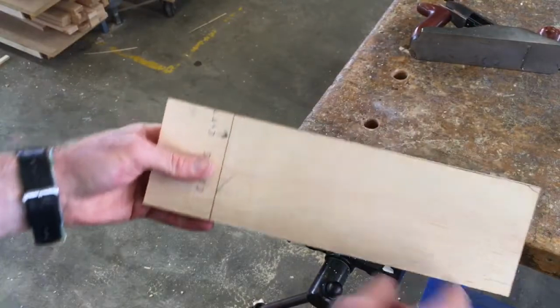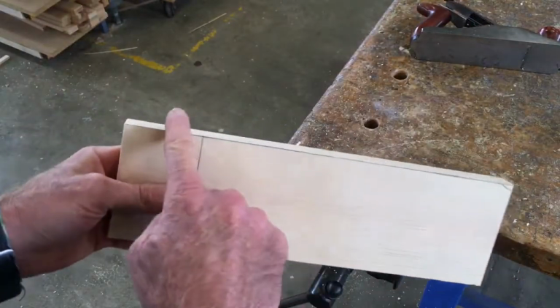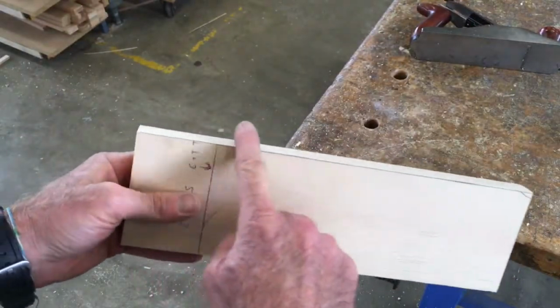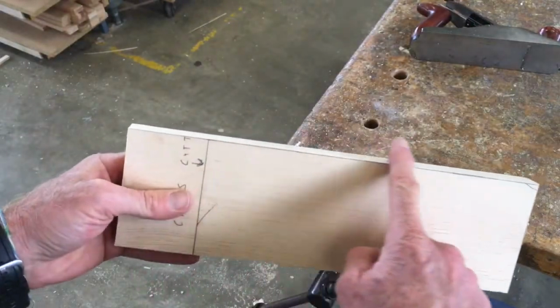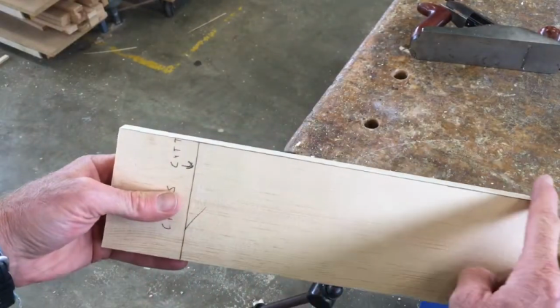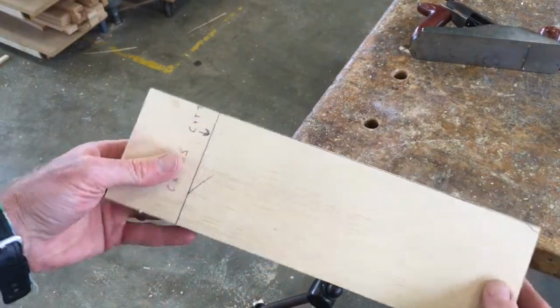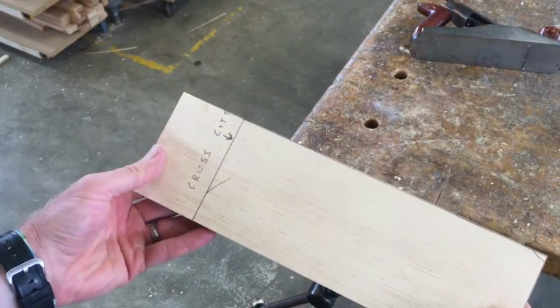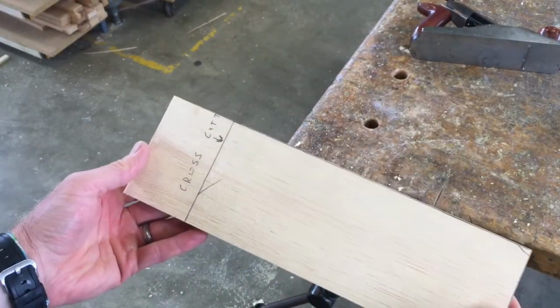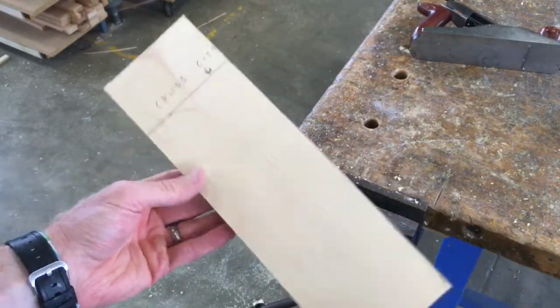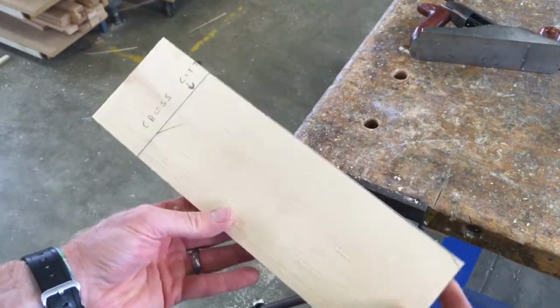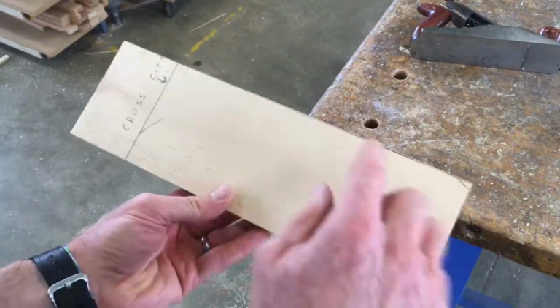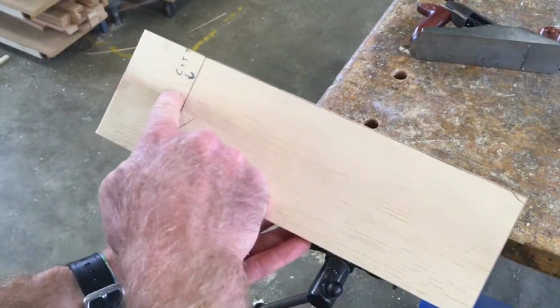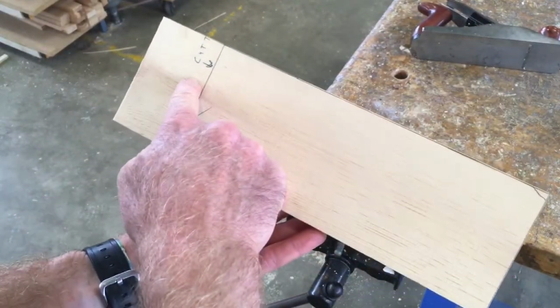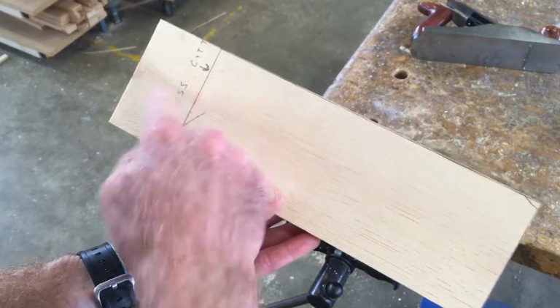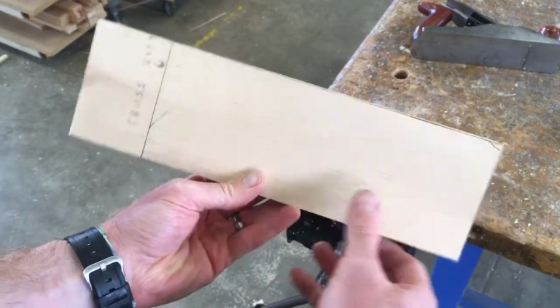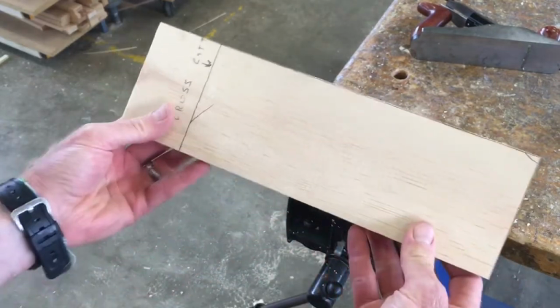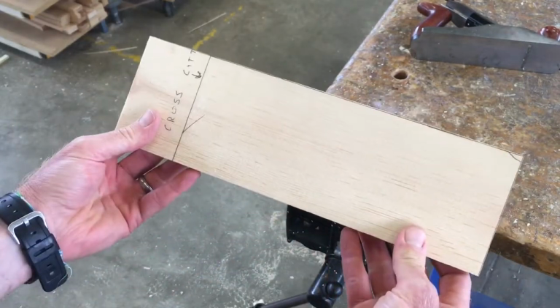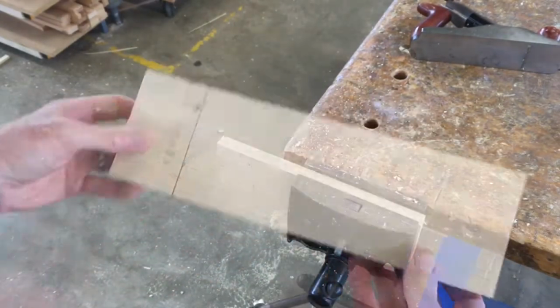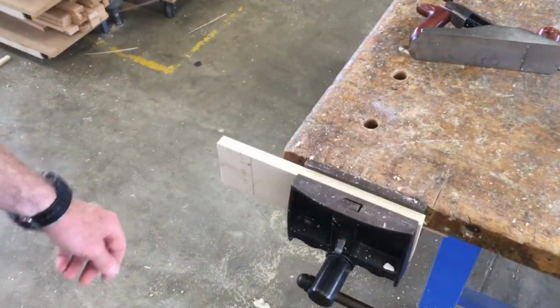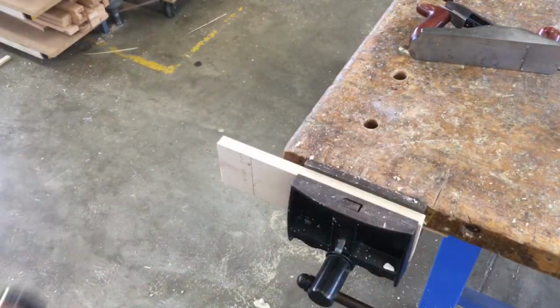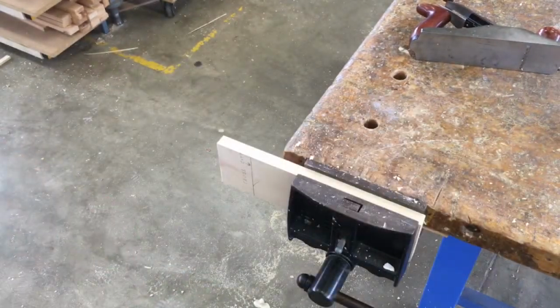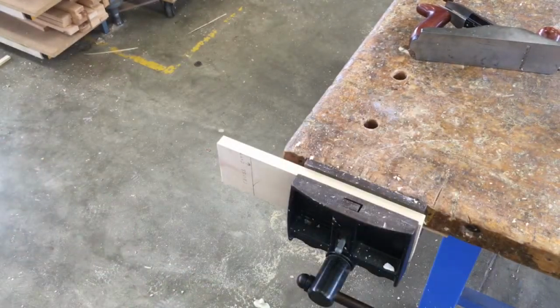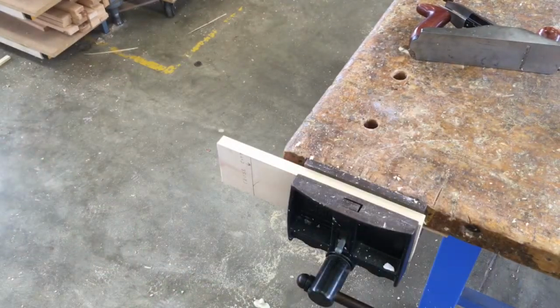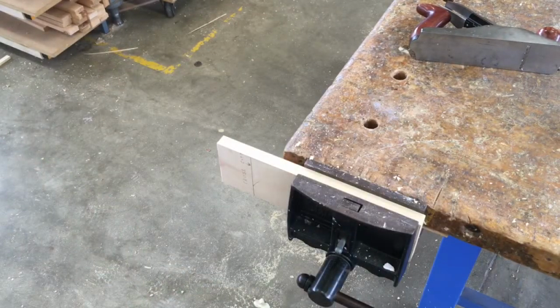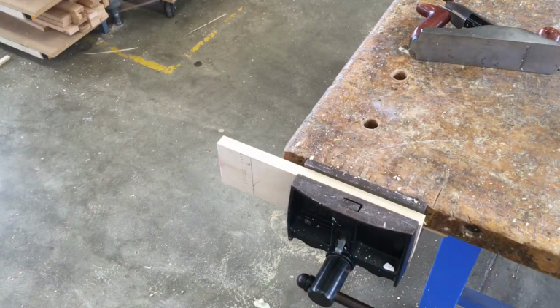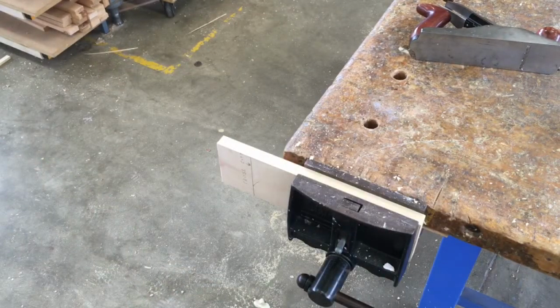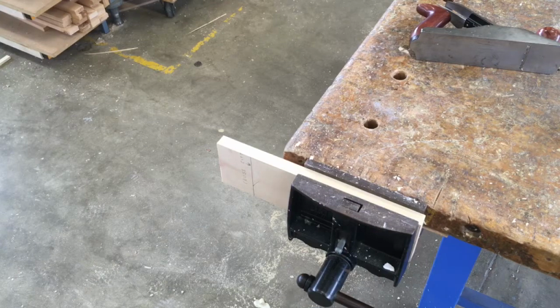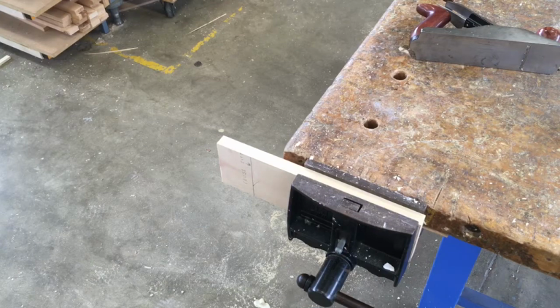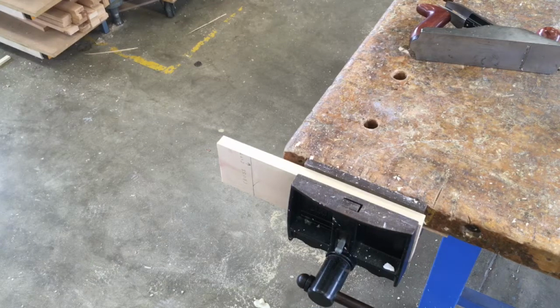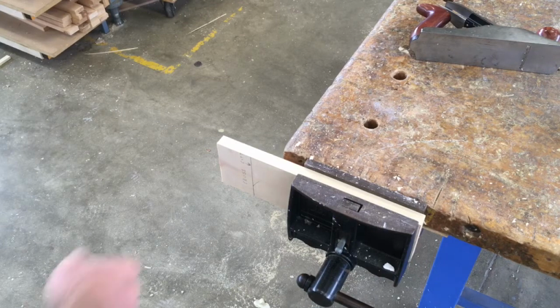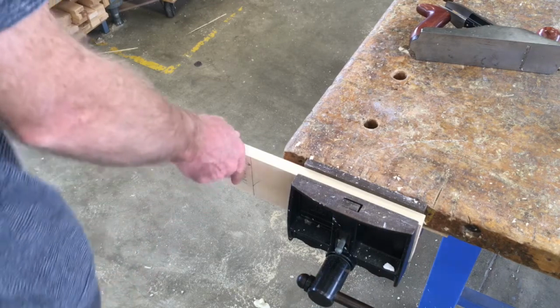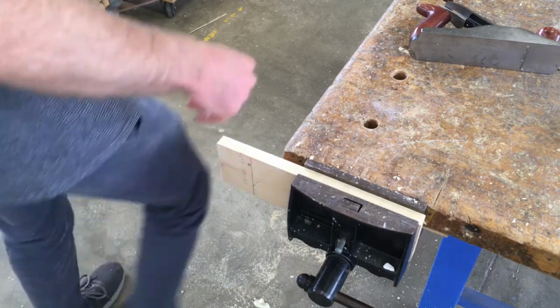We made our rip cut with the handsaw, now we need to cross-cut. When I cross-cut, I can't plane the end, so I need to cut right on the line.